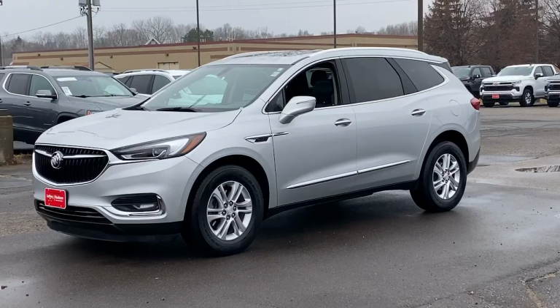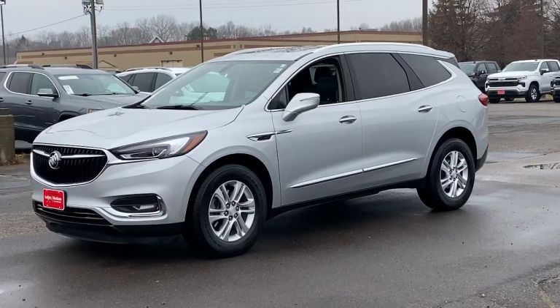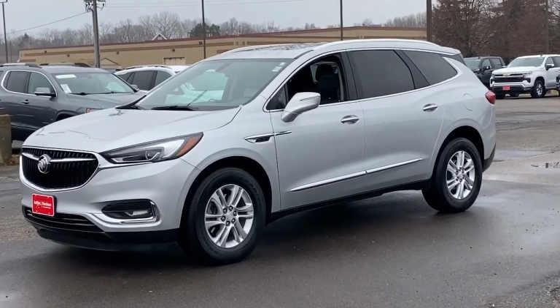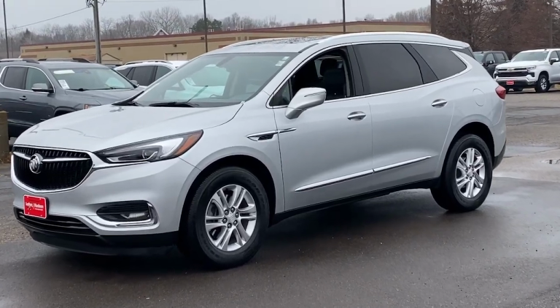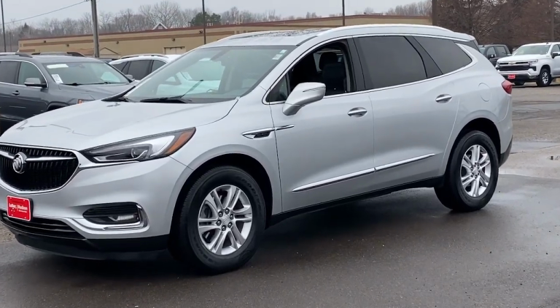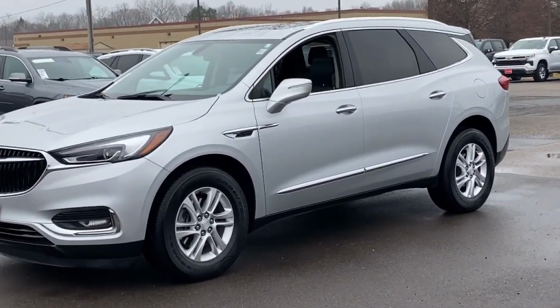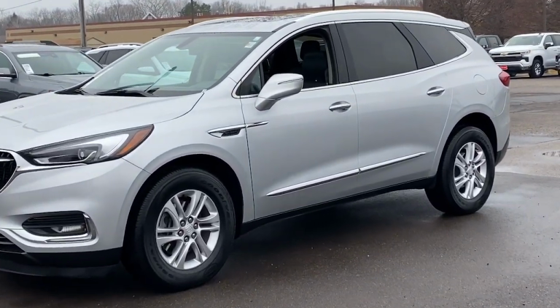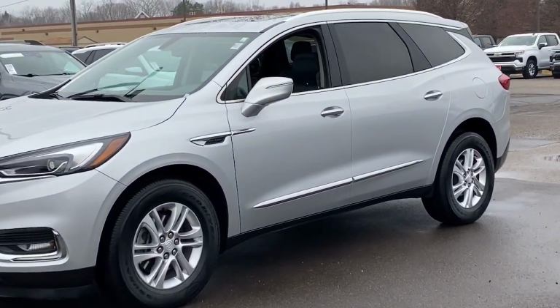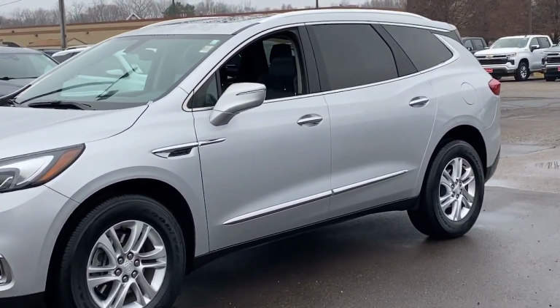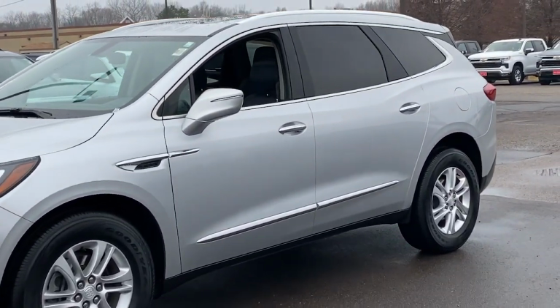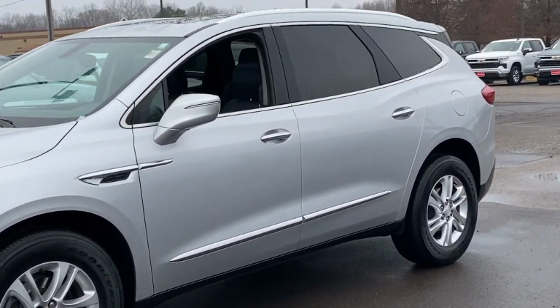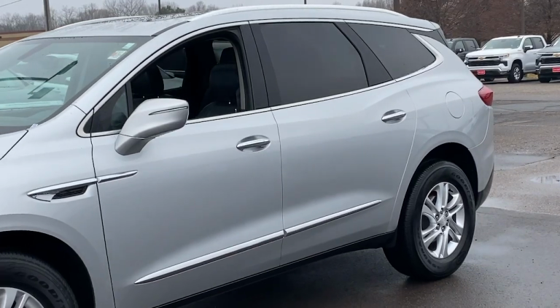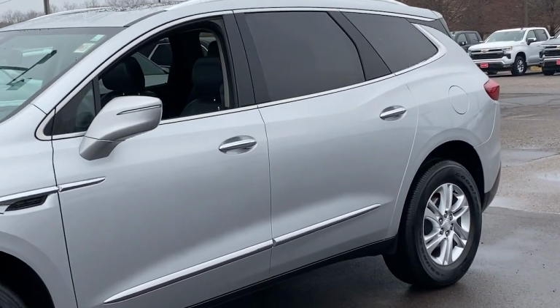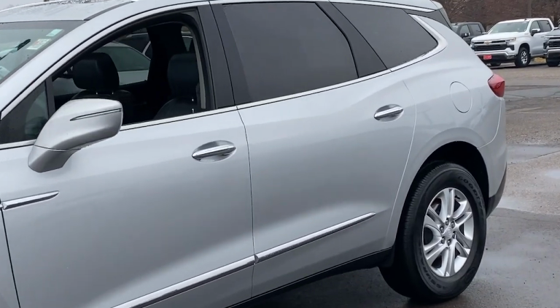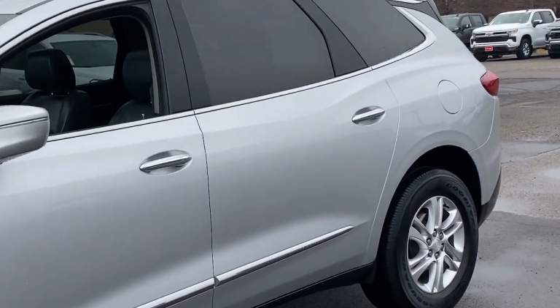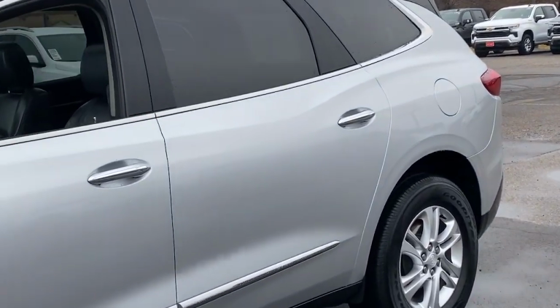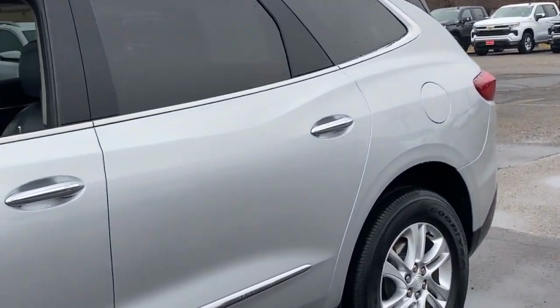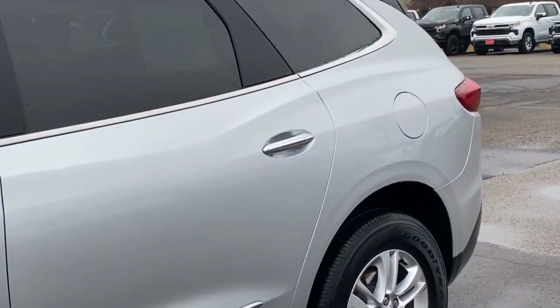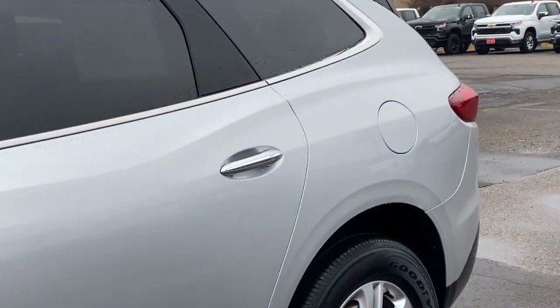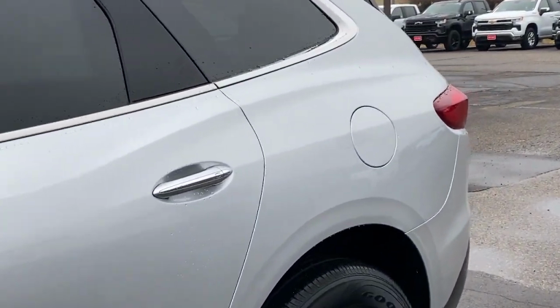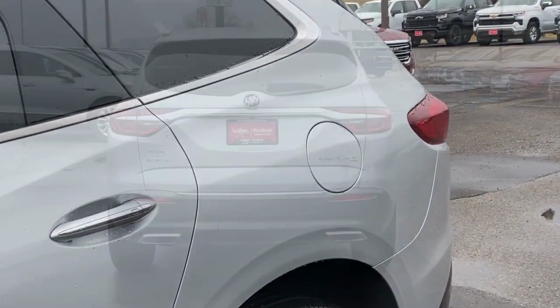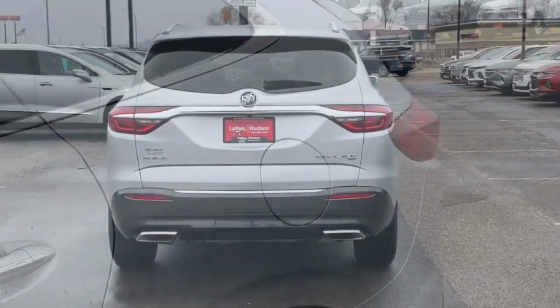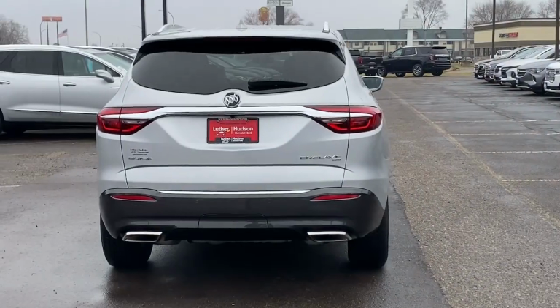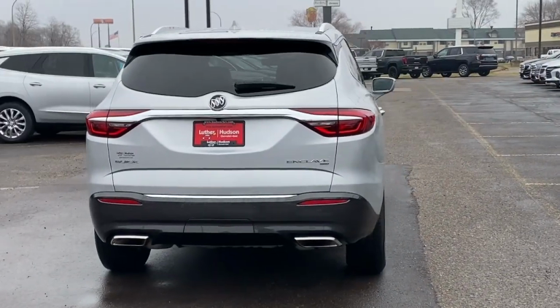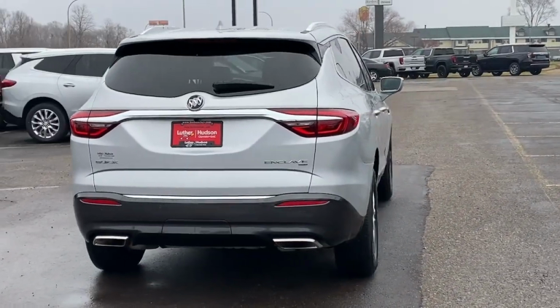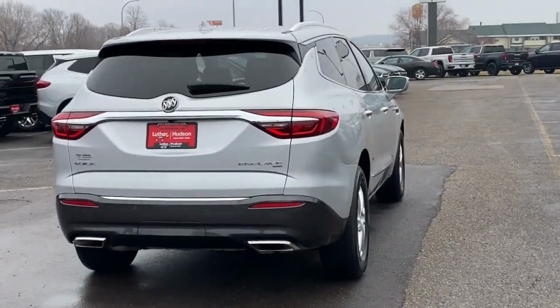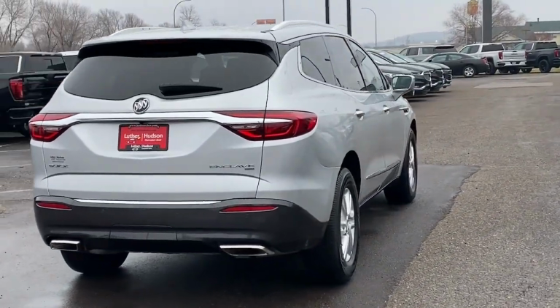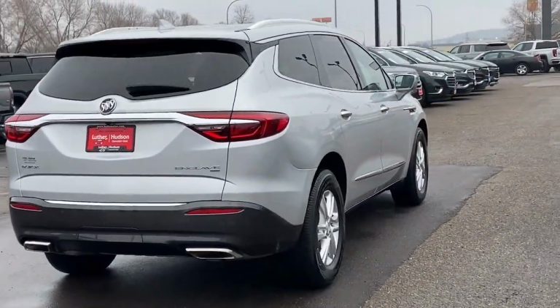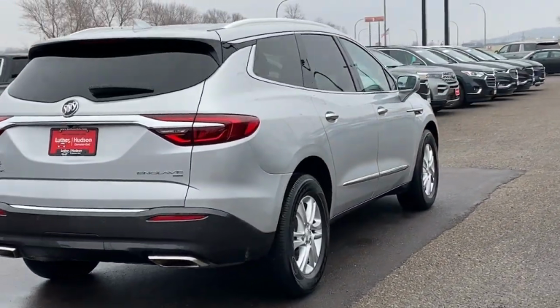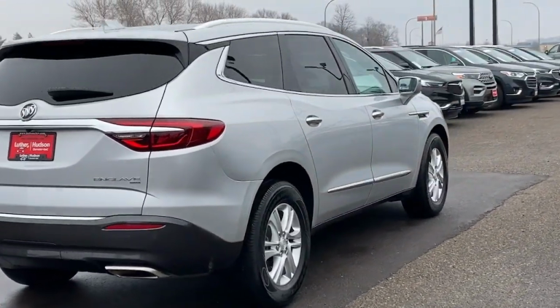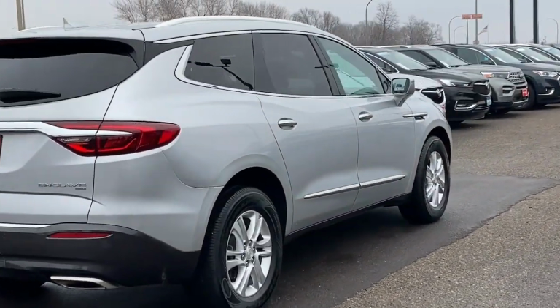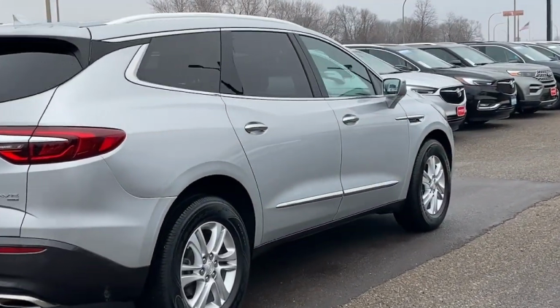You just found the 2018 Buick Enclave. With less than 70,000 miles on the odometer, this vehicle provides excellent value. Escape to the refined security of the Enclave, your spacious, comfortable oasis in a busy world.